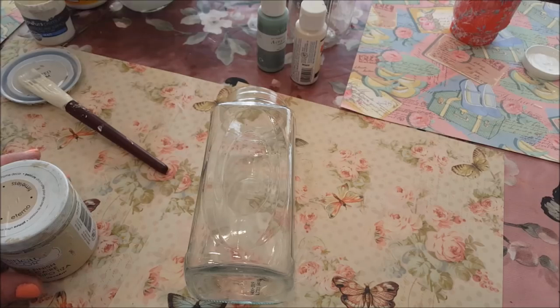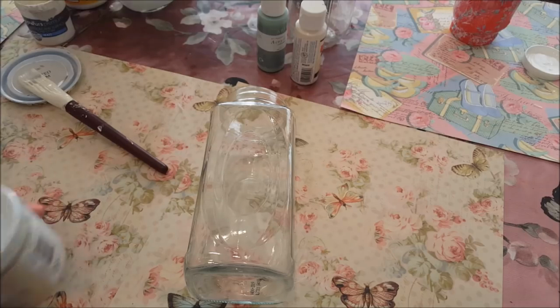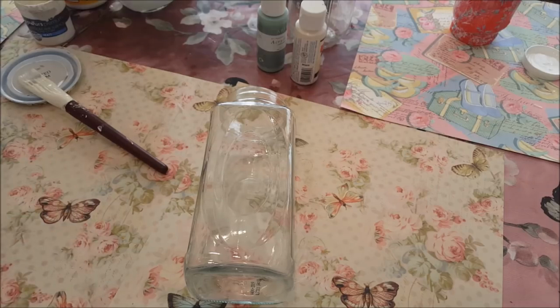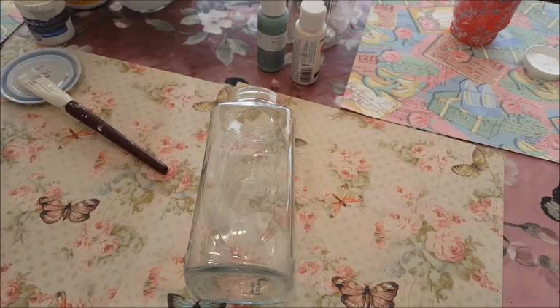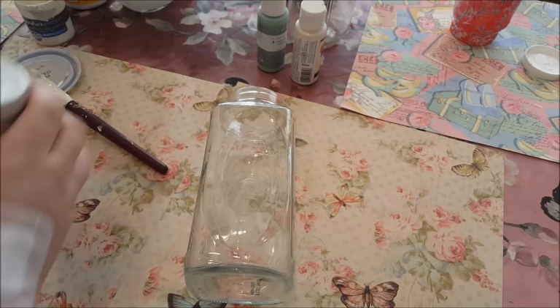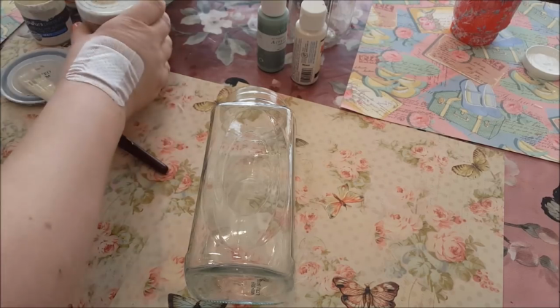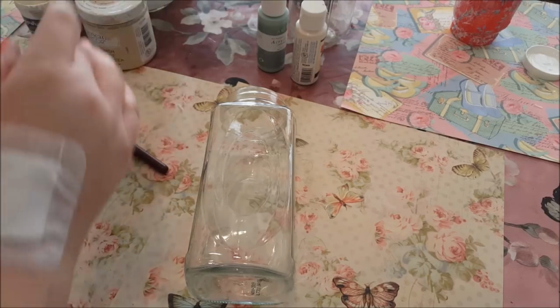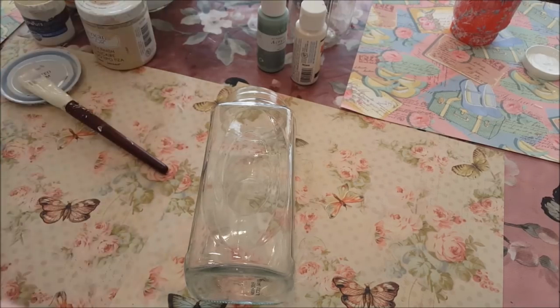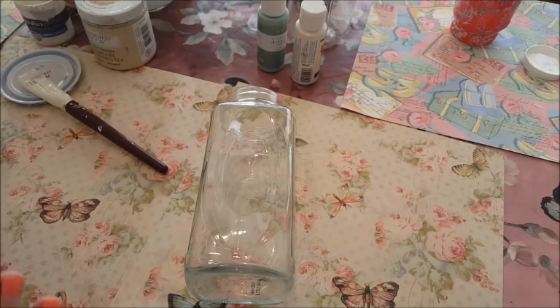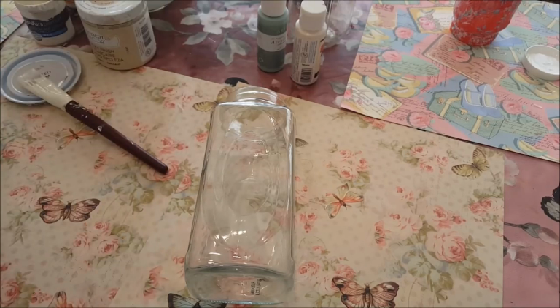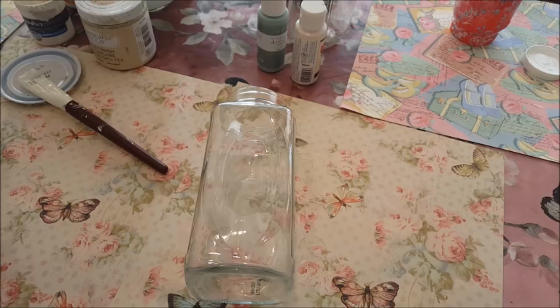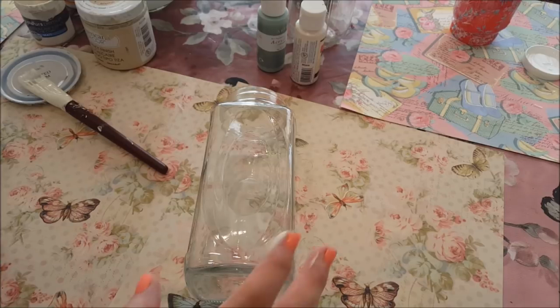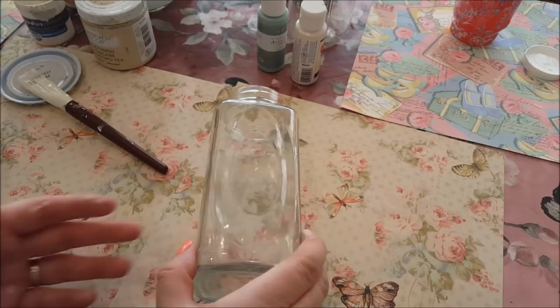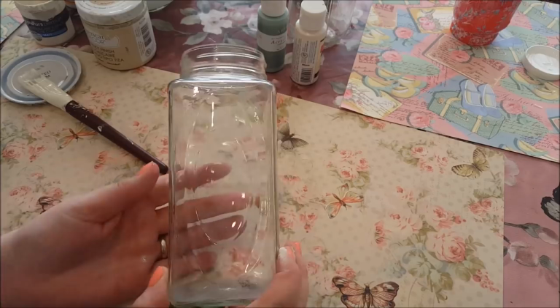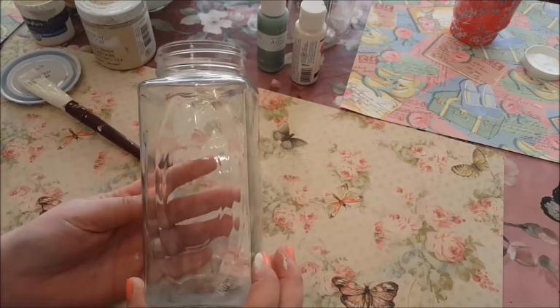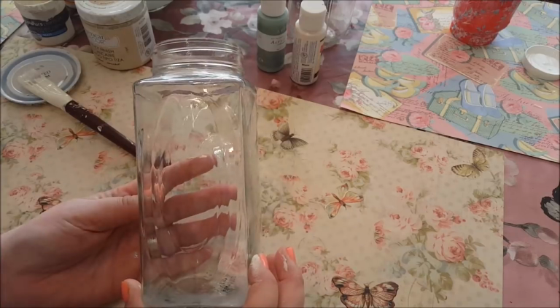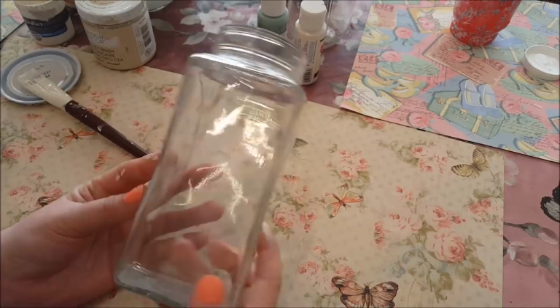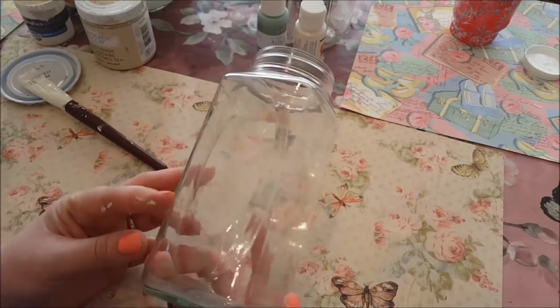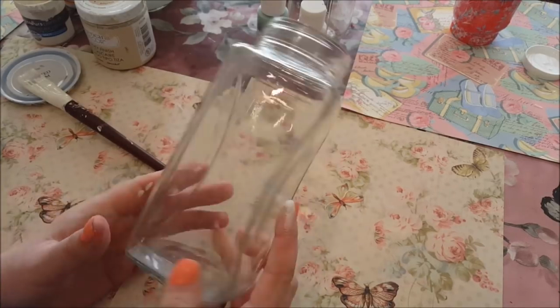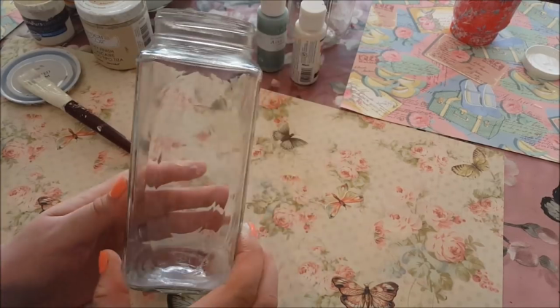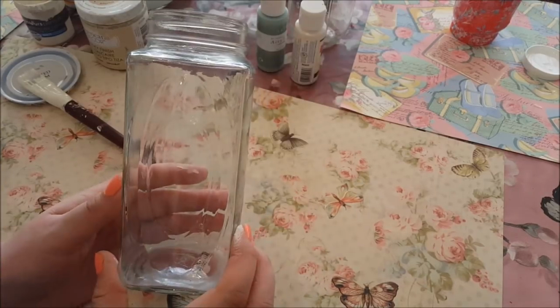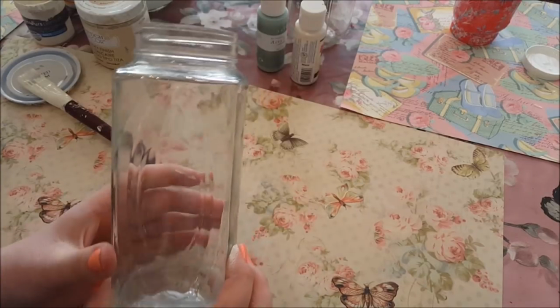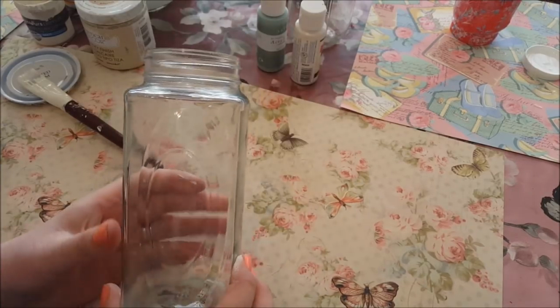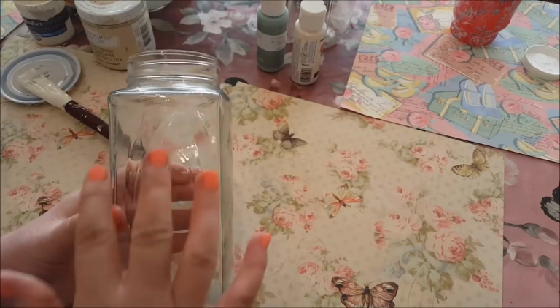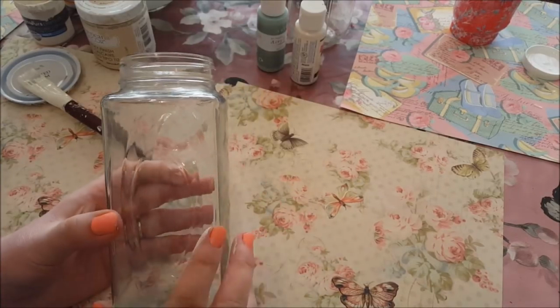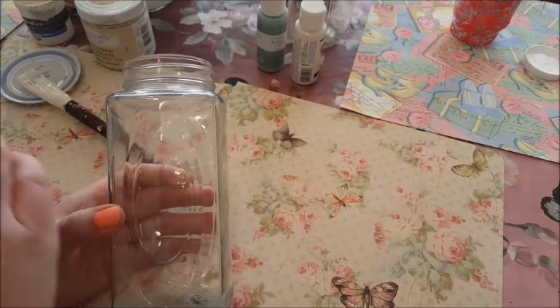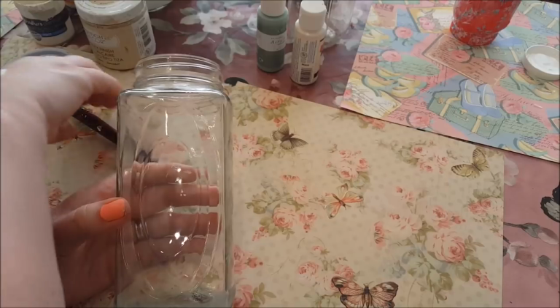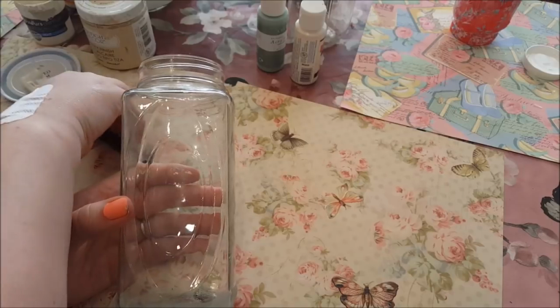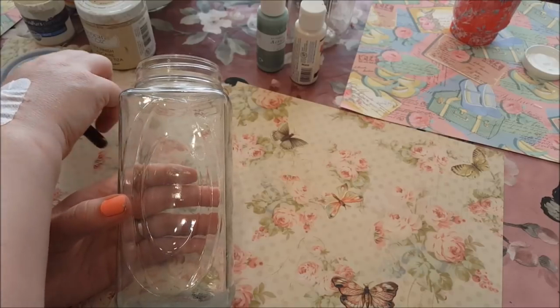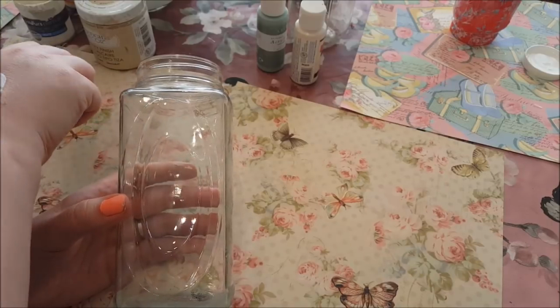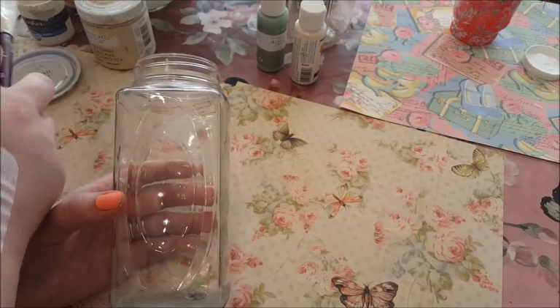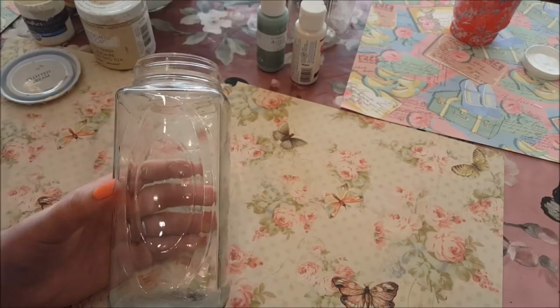Hi, welcome to Becky's Crafts and Goodies. I'm just going to show you how you can jazz up this little jar here. This was just a coffee jar and I'm going to cover it now in some chalk paint.